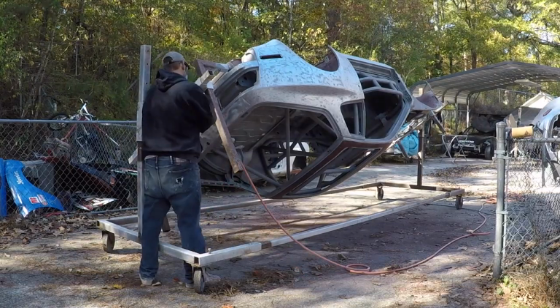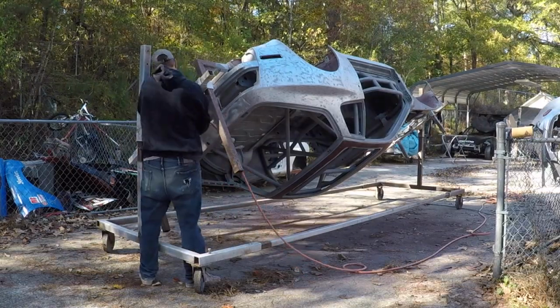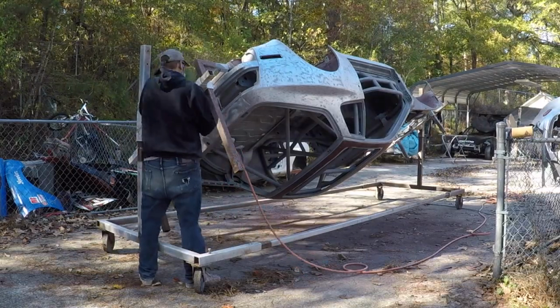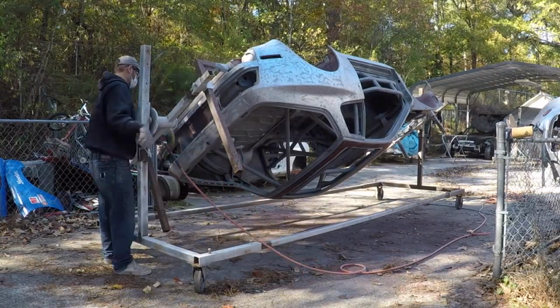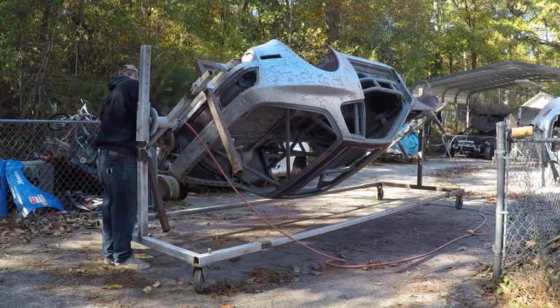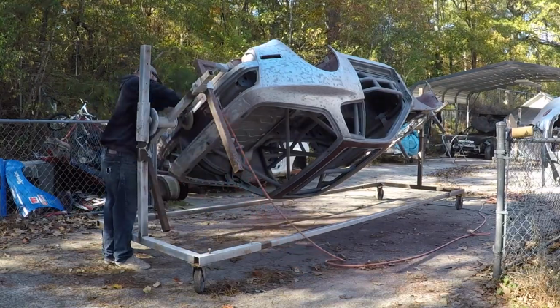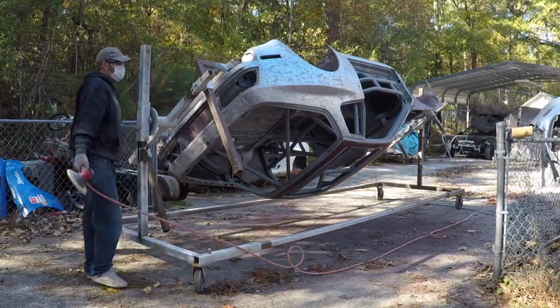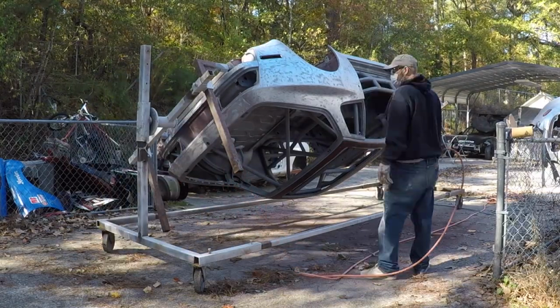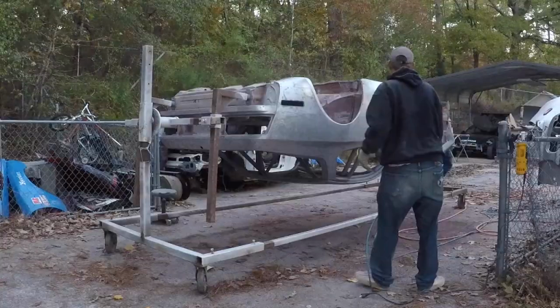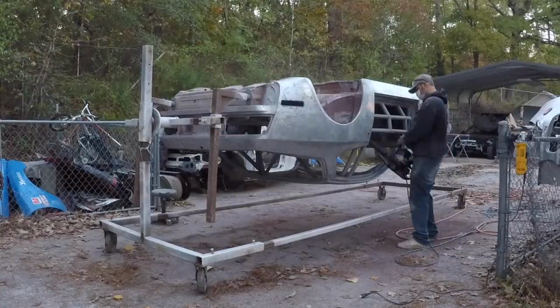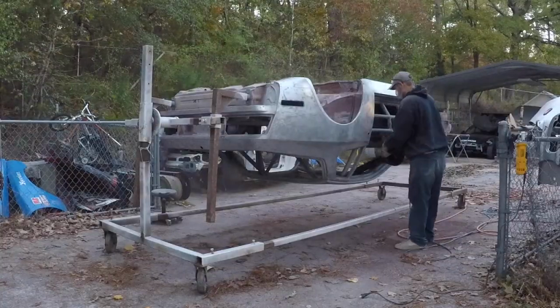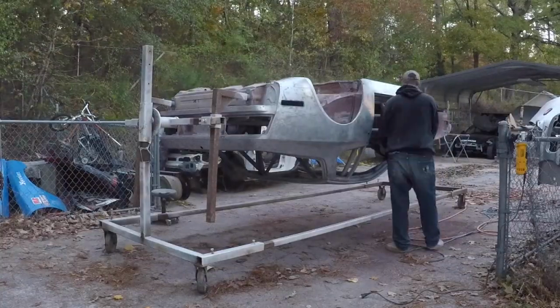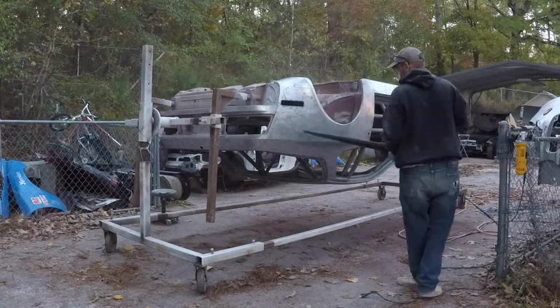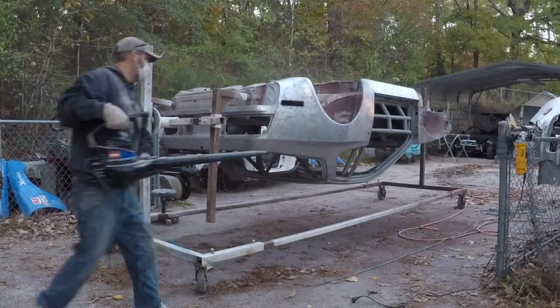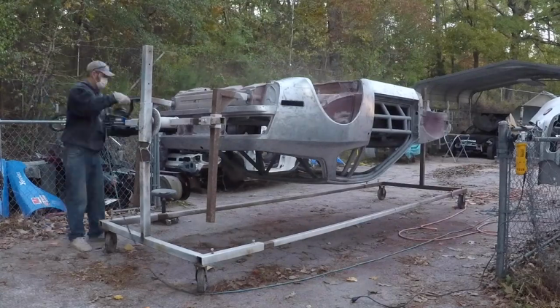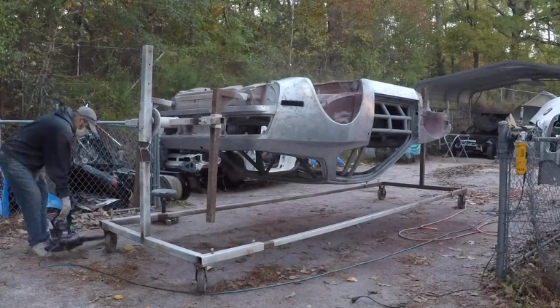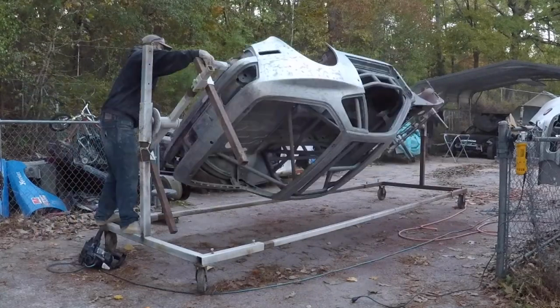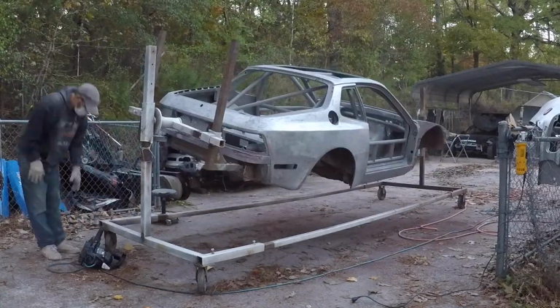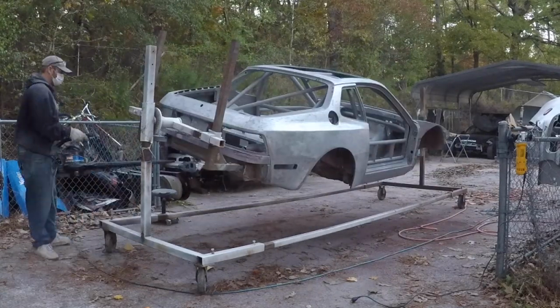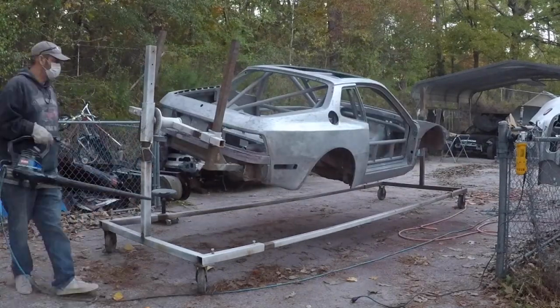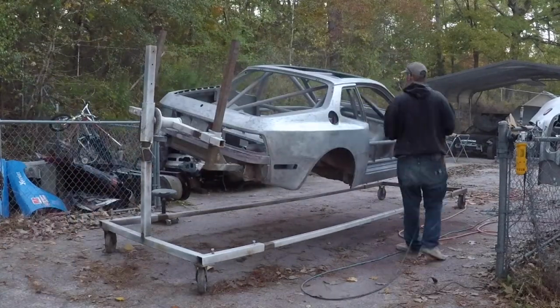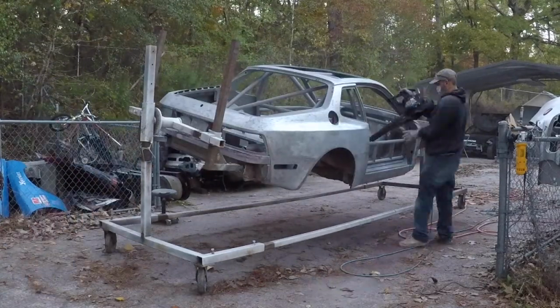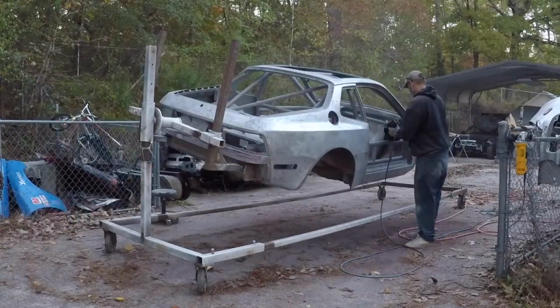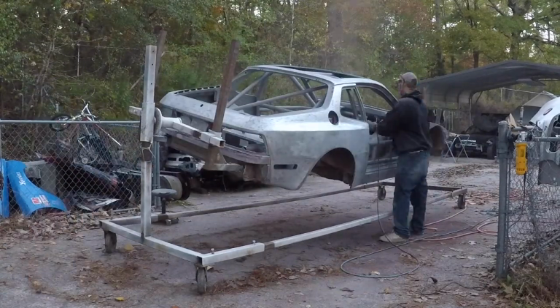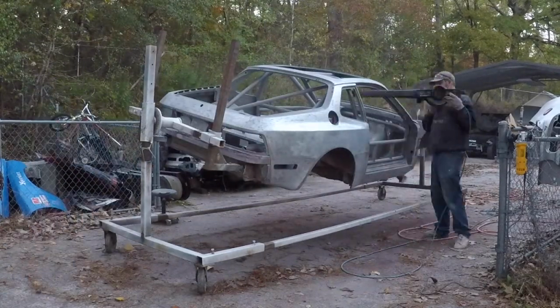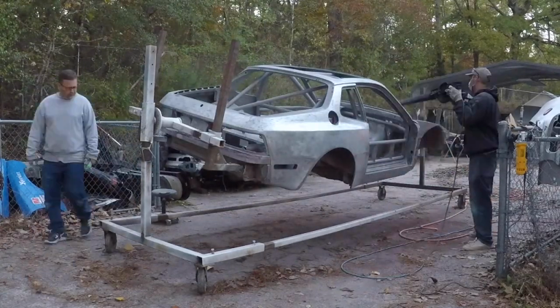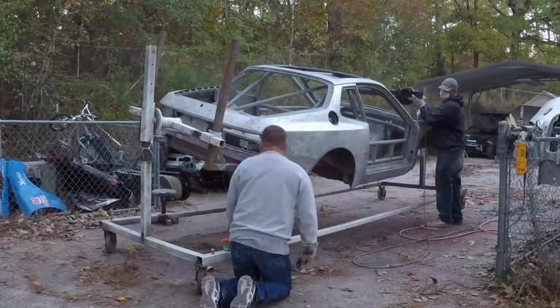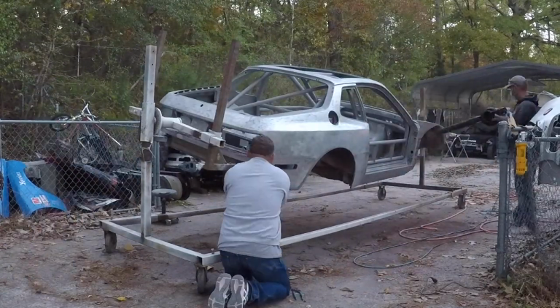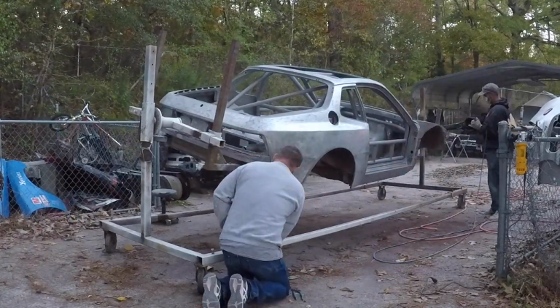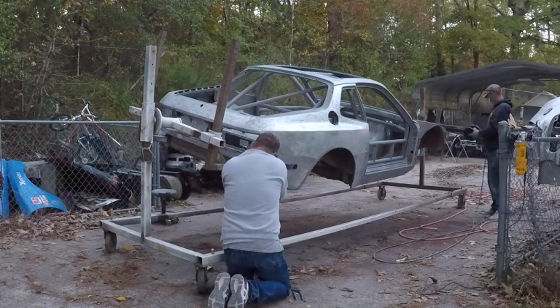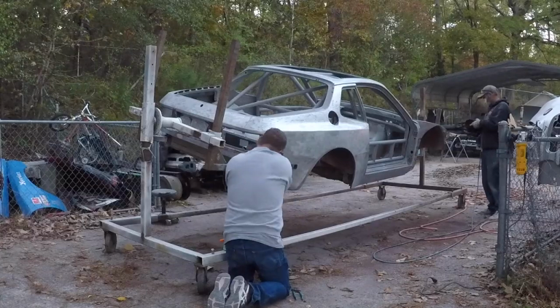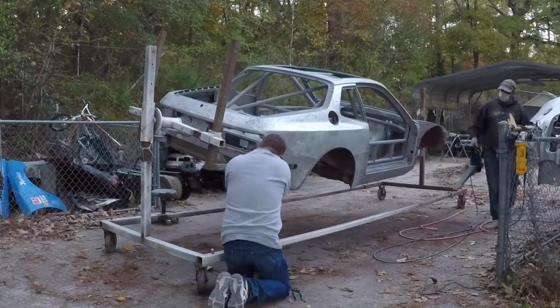Once we're done stripping the outside panels, we'll spin the car around and use a leaf blower to blow out all the sand residue out of the interior.